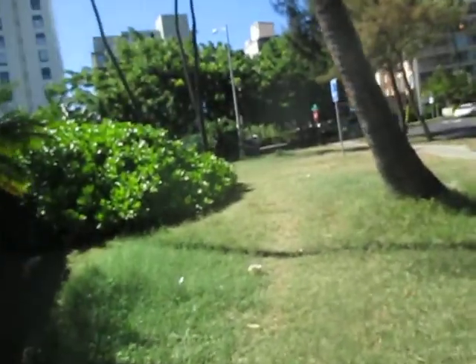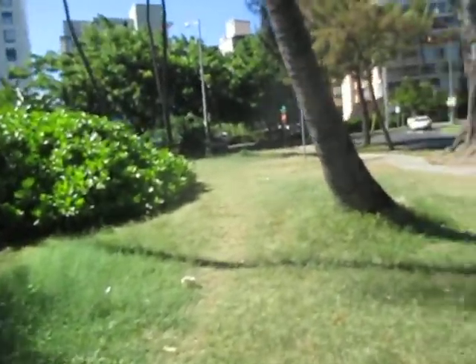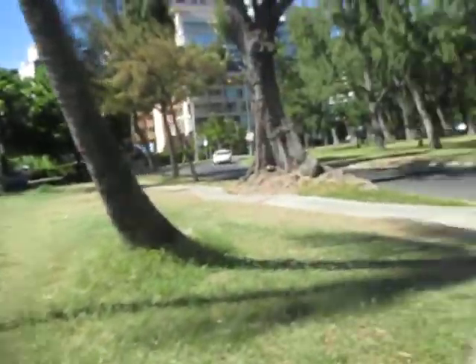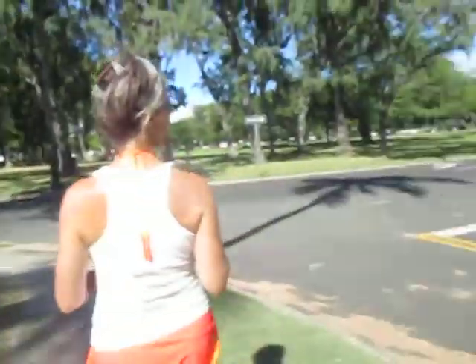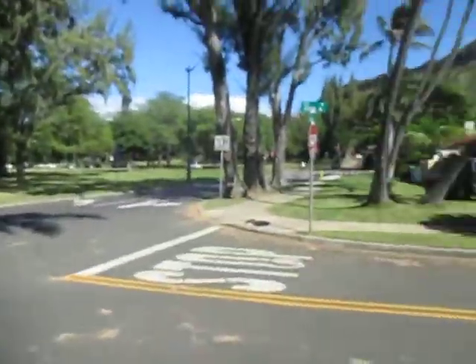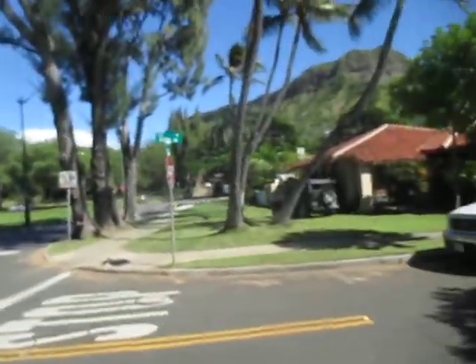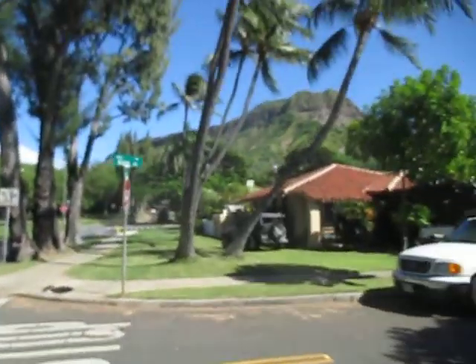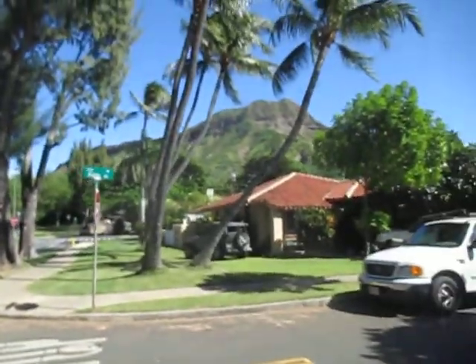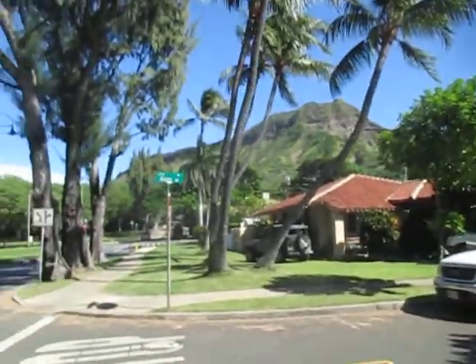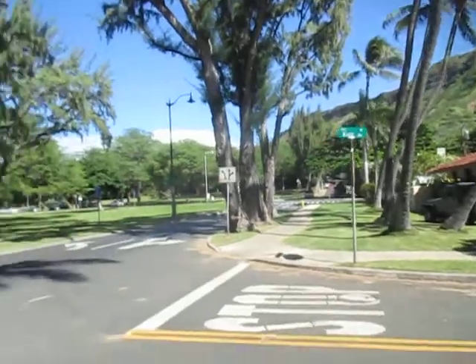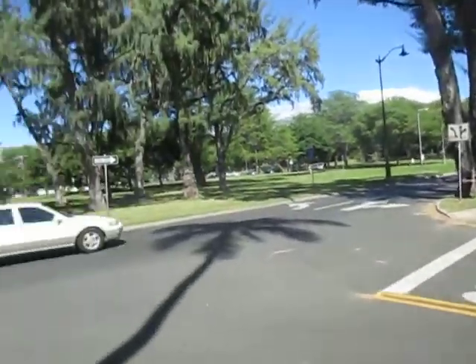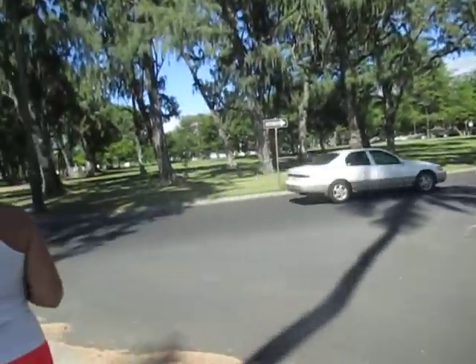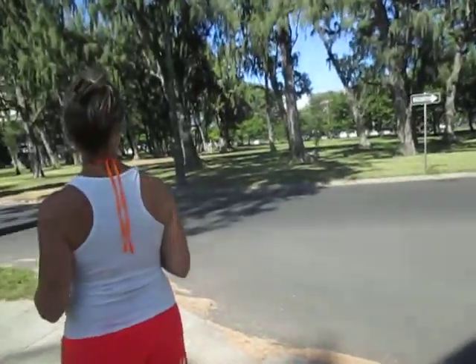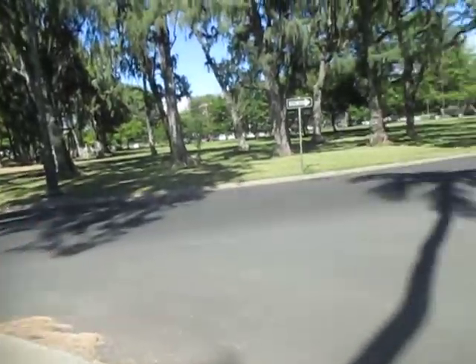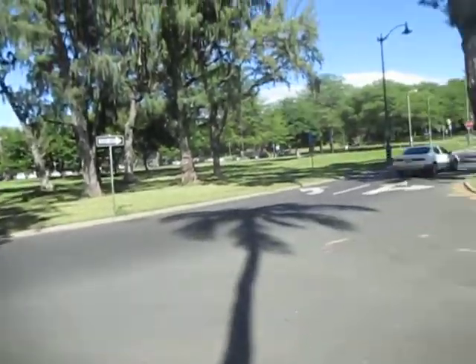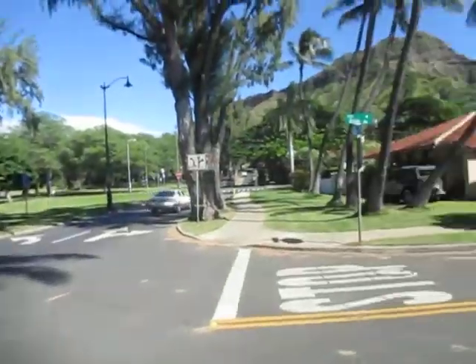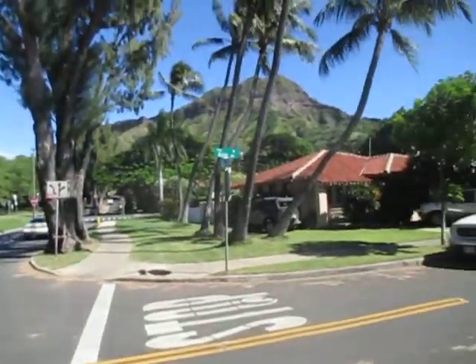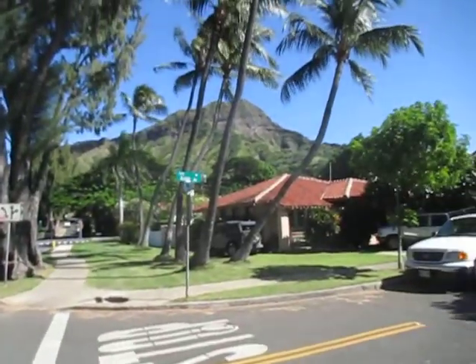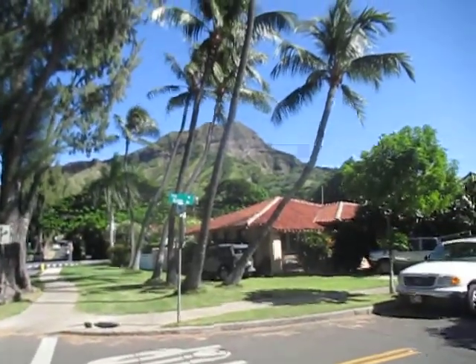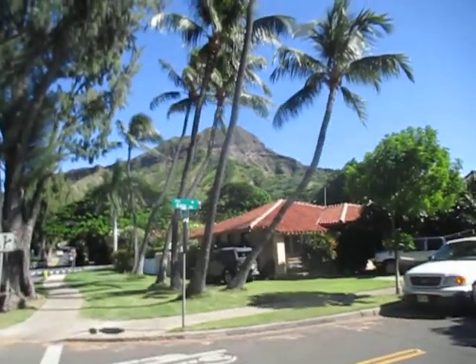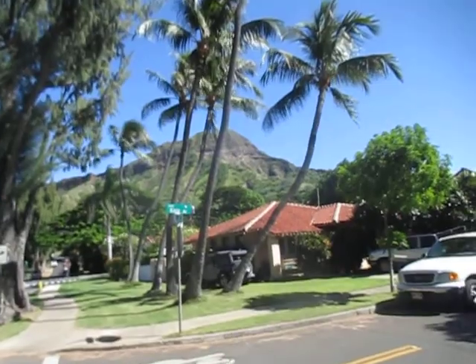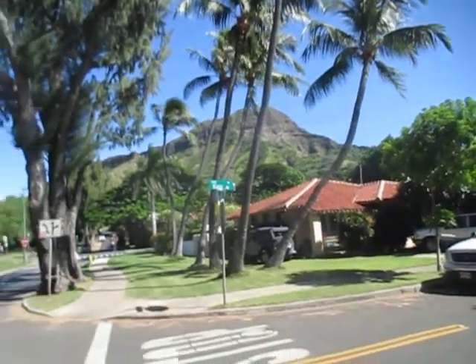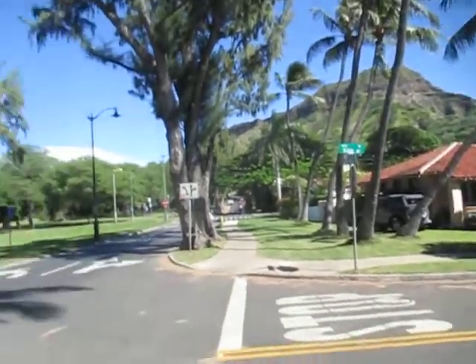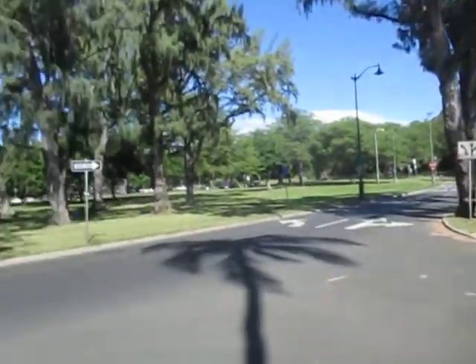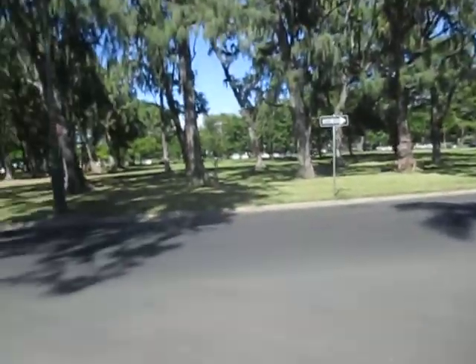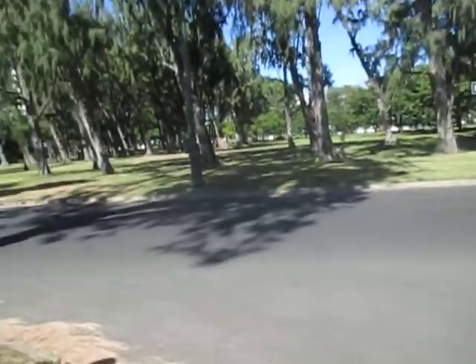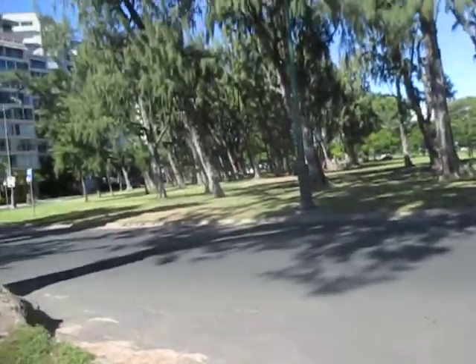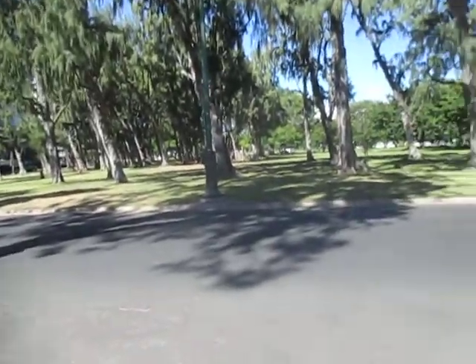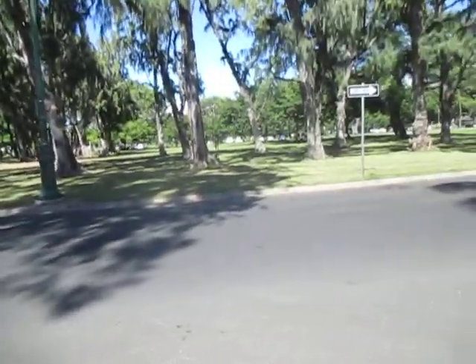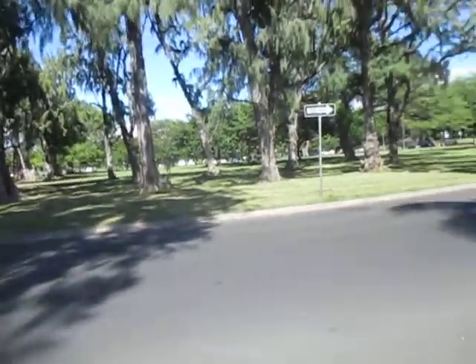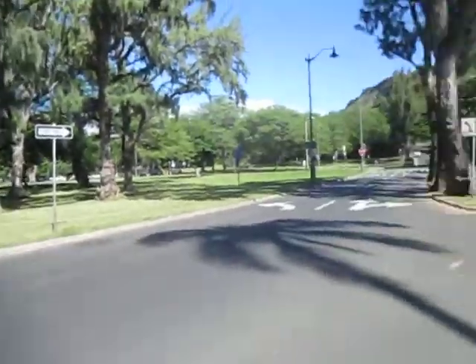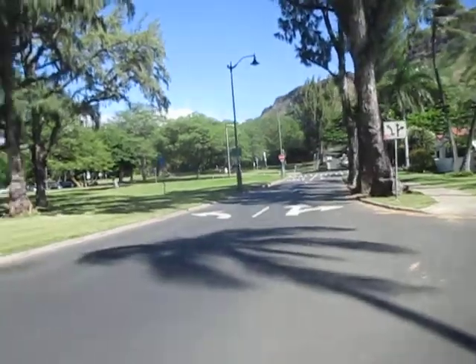If you're into gardening like we are, then you really appreciate the beauty of the Hawaiian Islands. Because really, everything grows here — it is summertime year-round here. Let's walk through the trees.